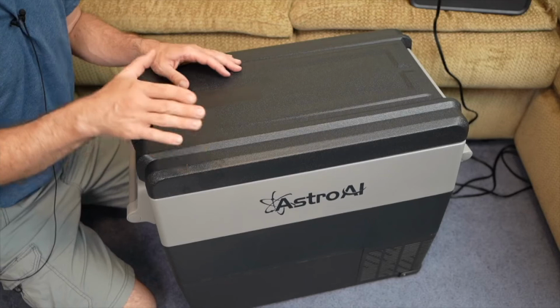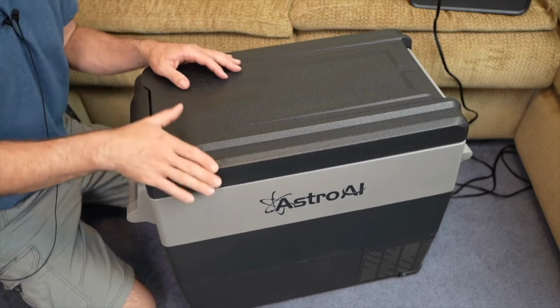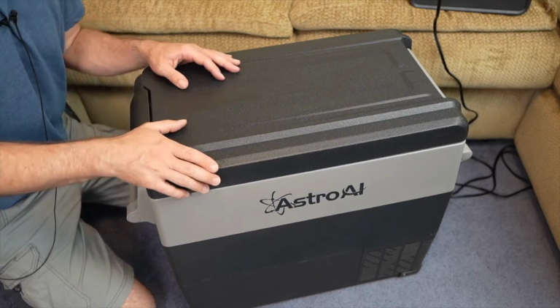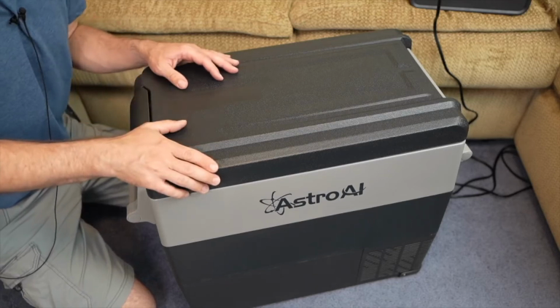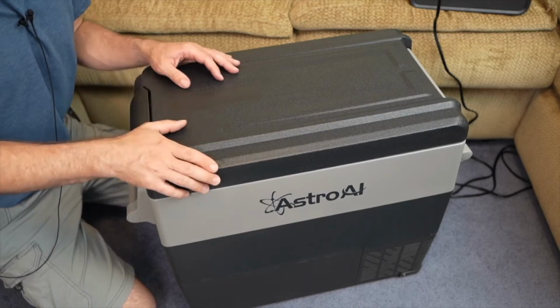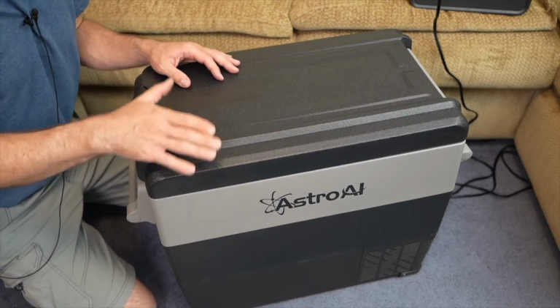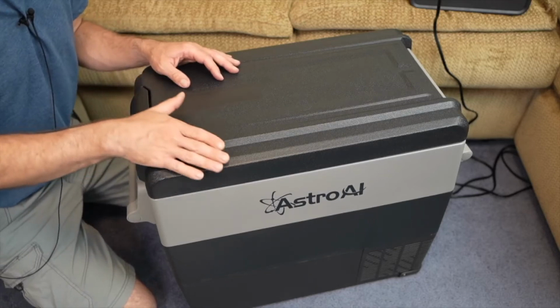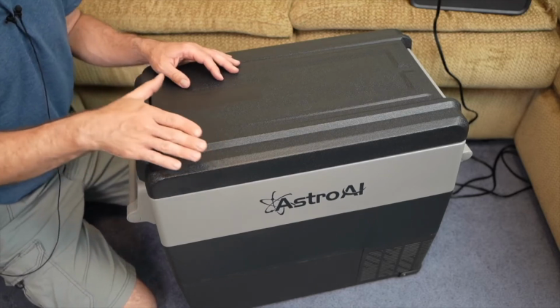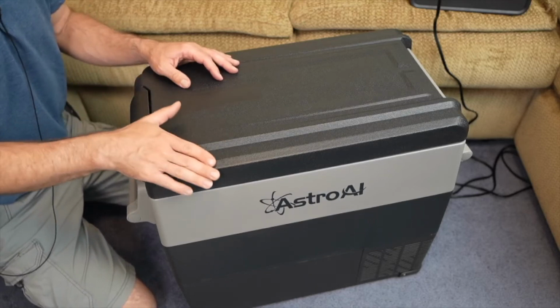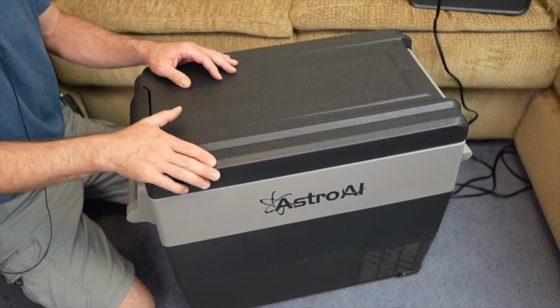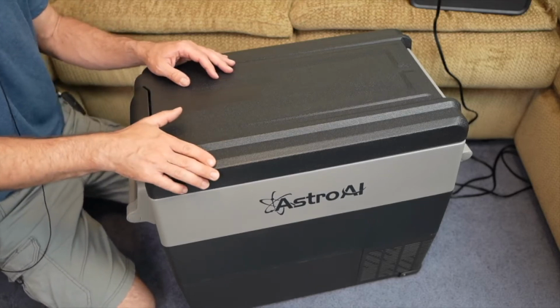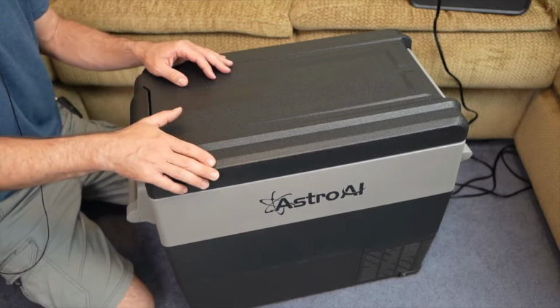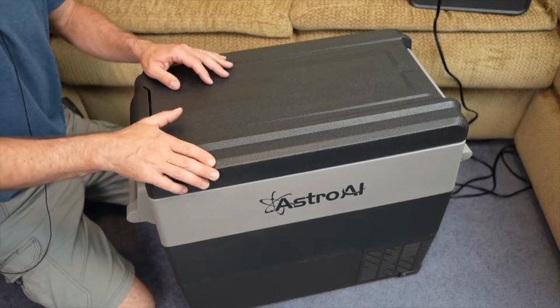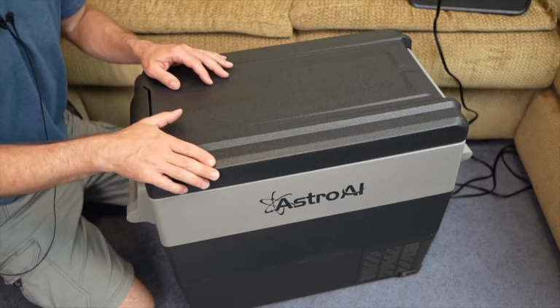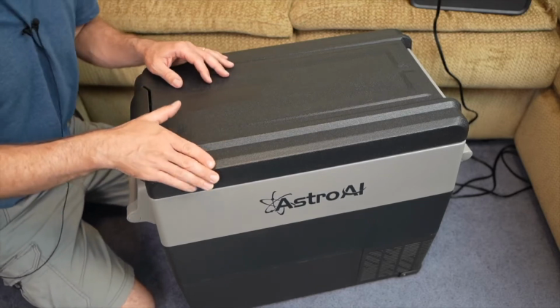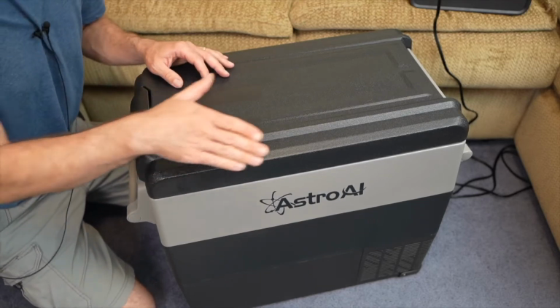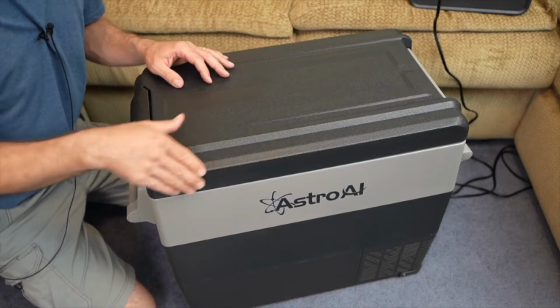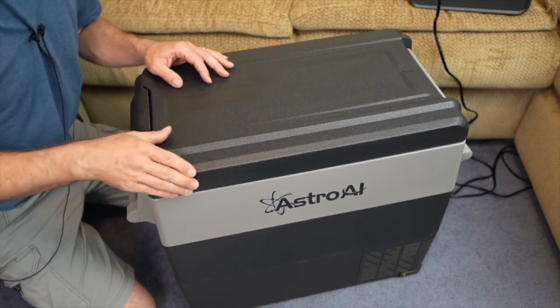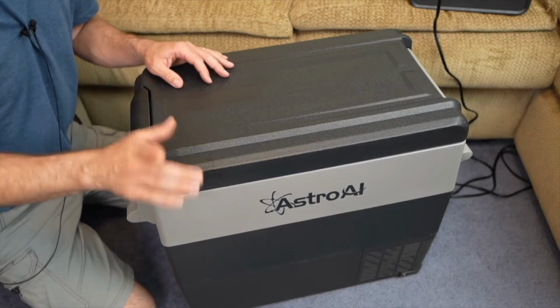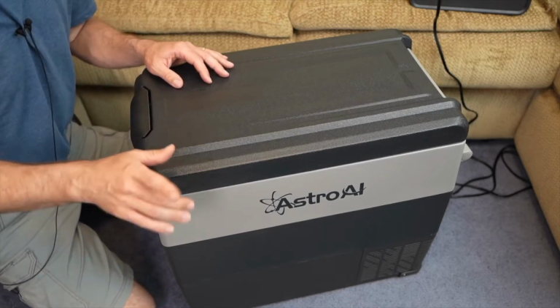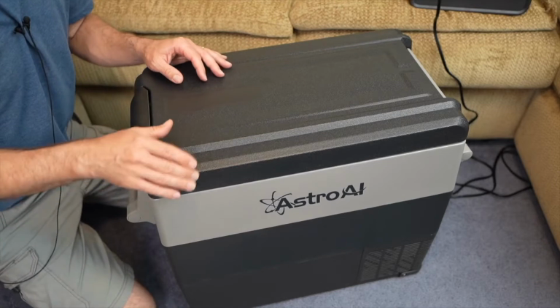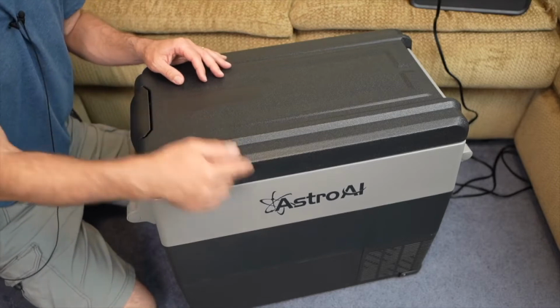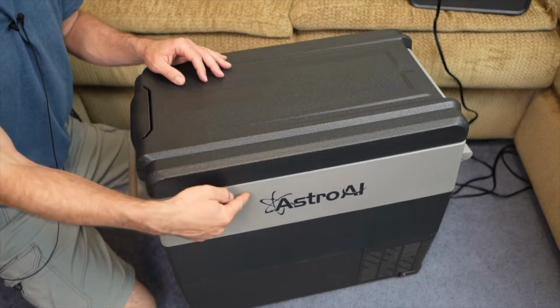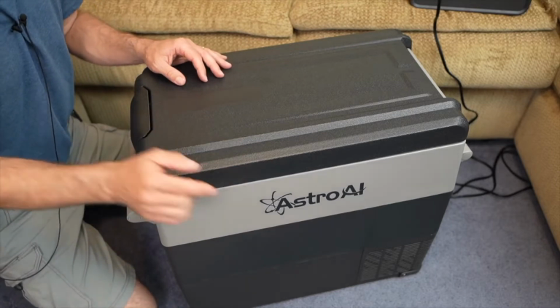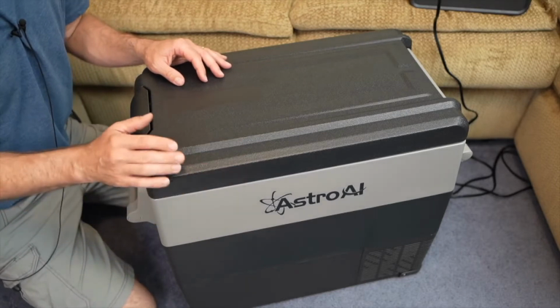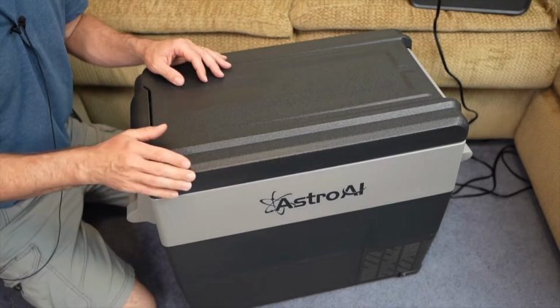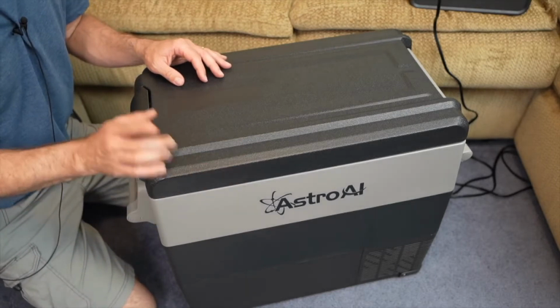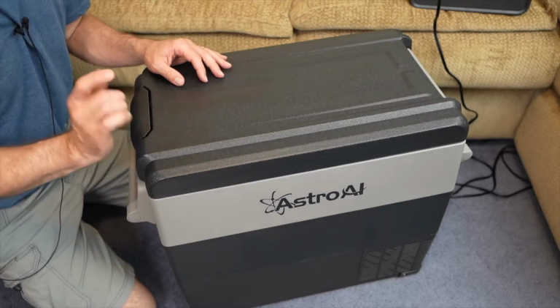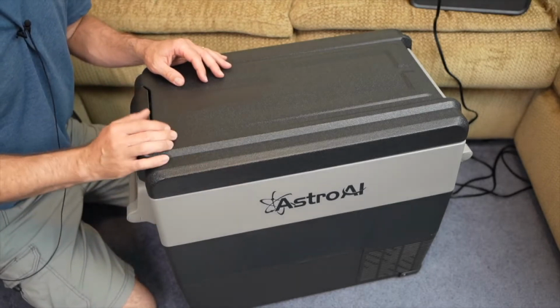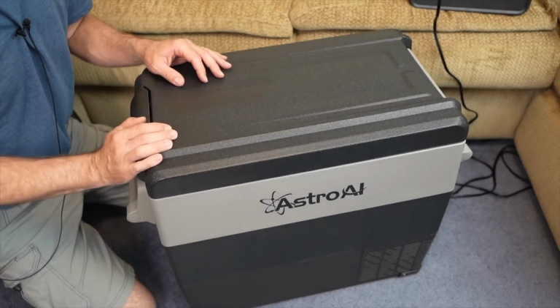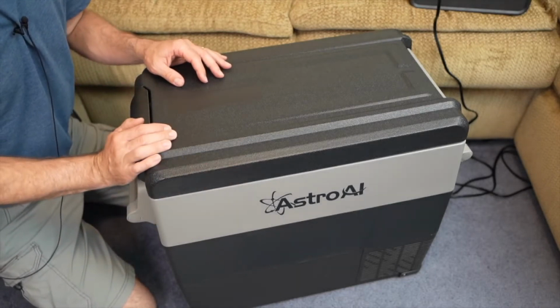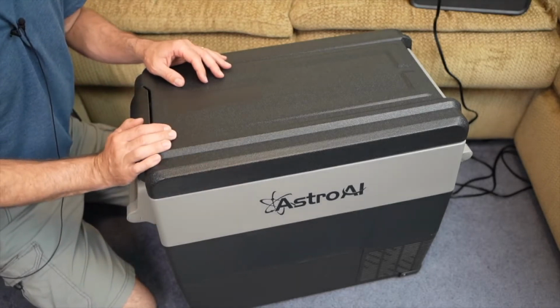I want to do a quick review video and show you this Astro AI portable fridge refrigerator. Full disclosure, they did send it to me for review, but these are my own opinions.